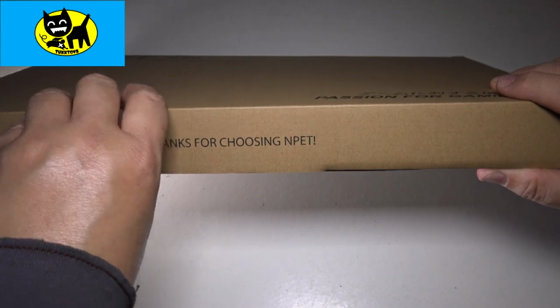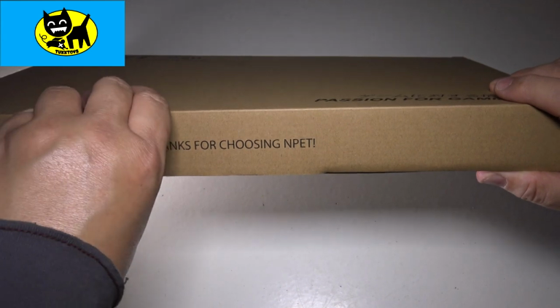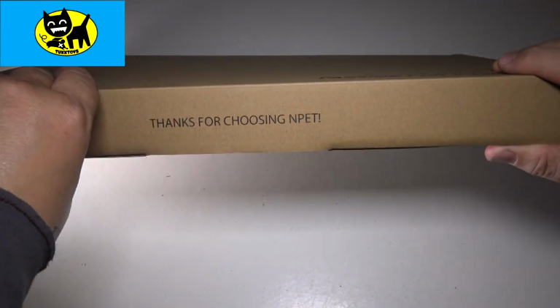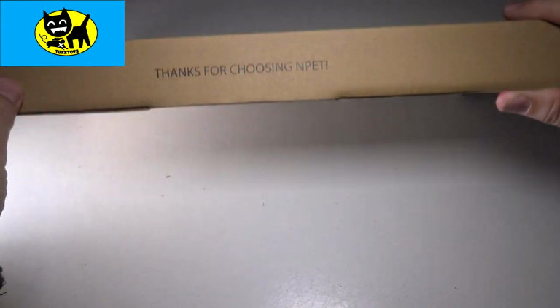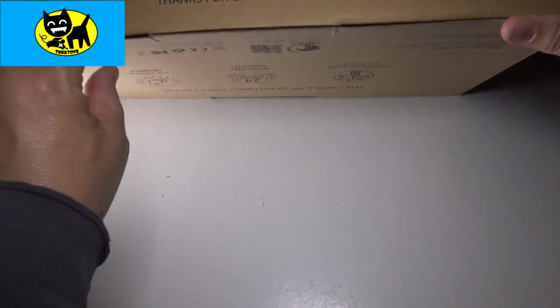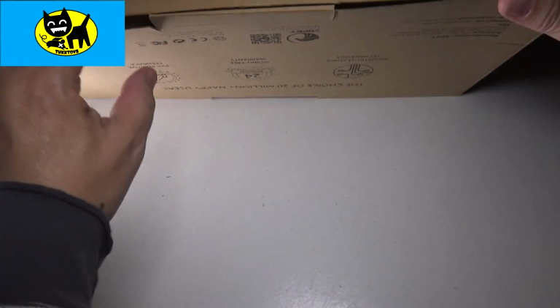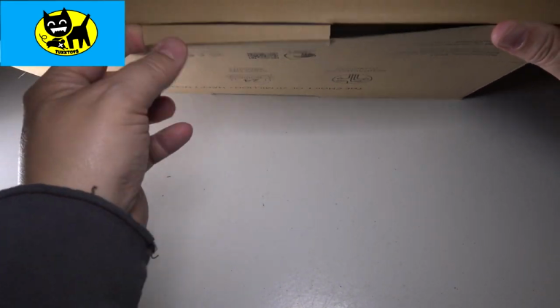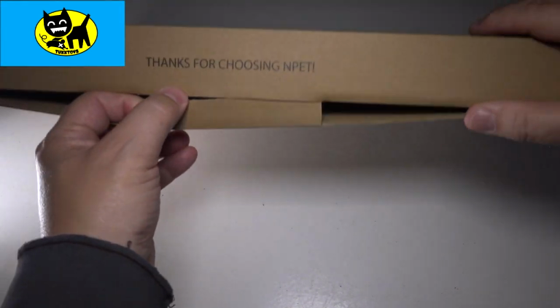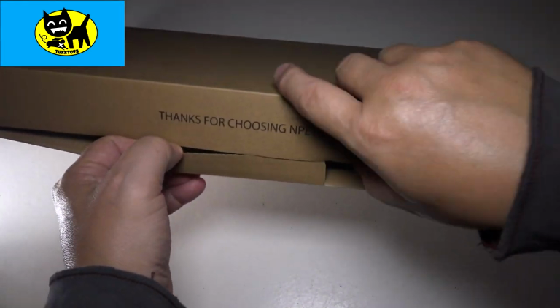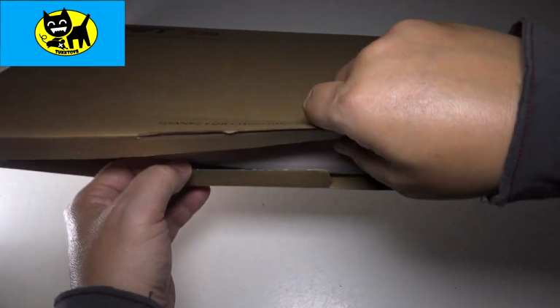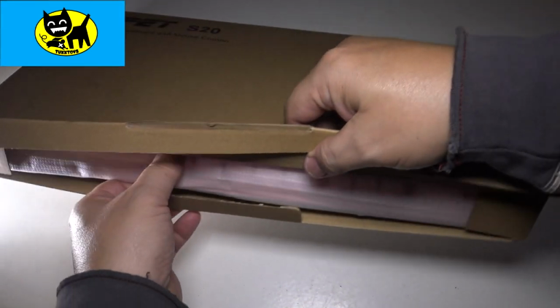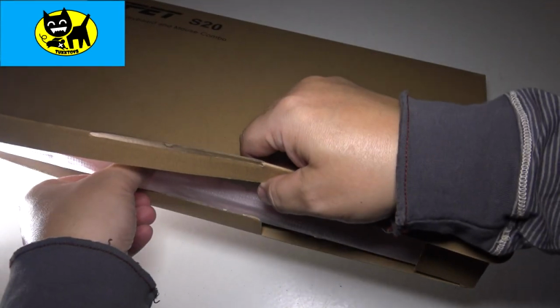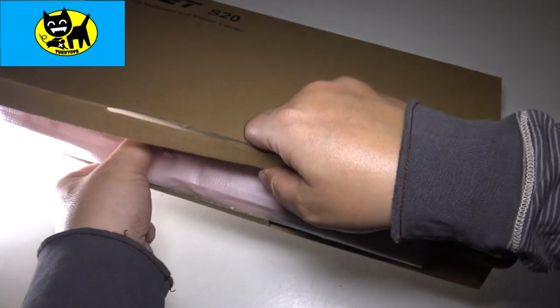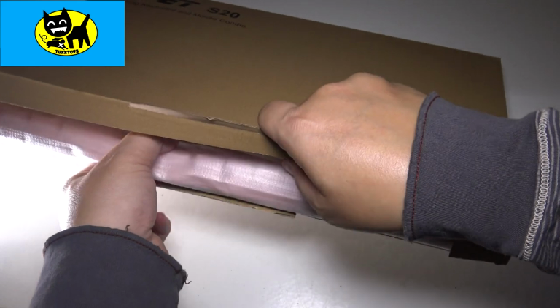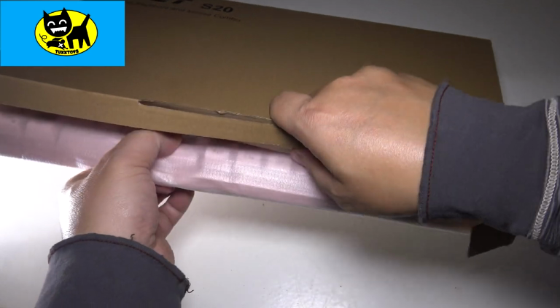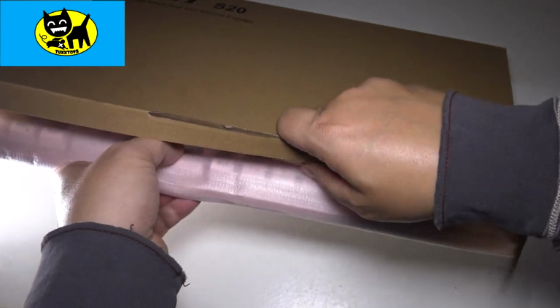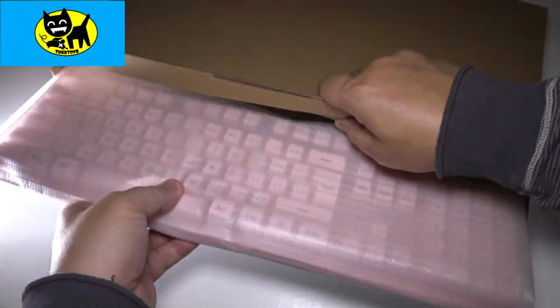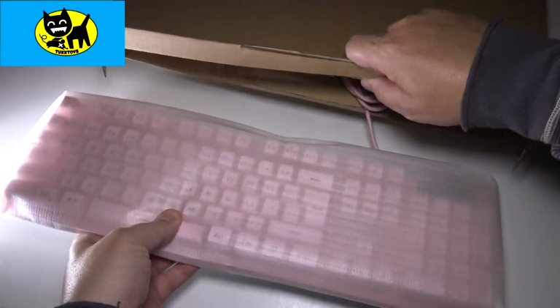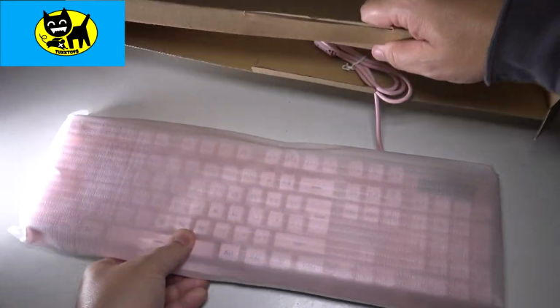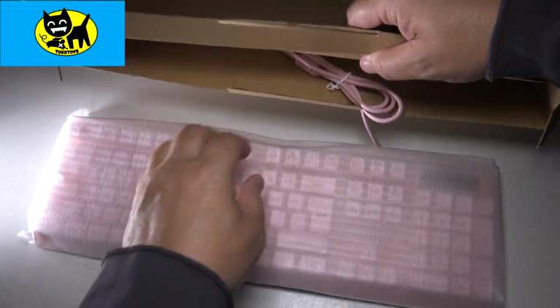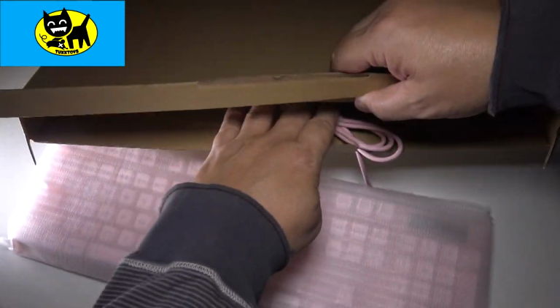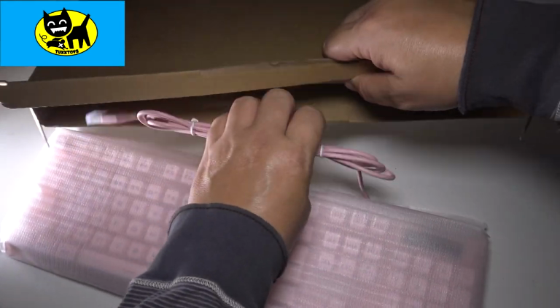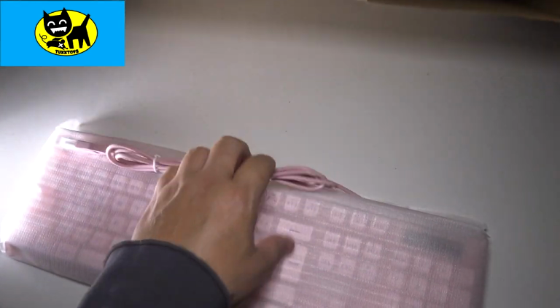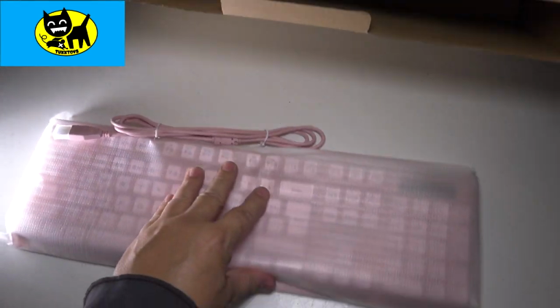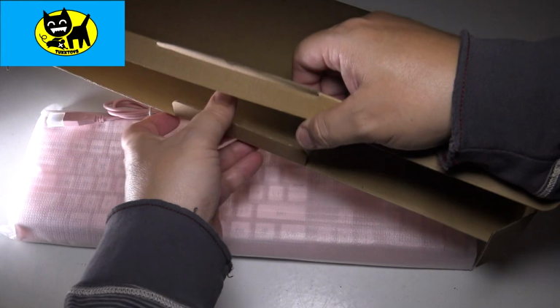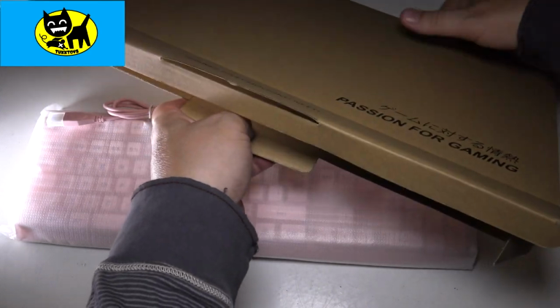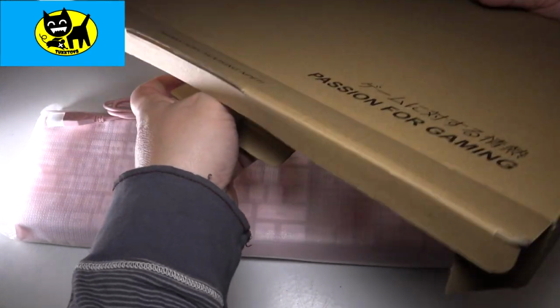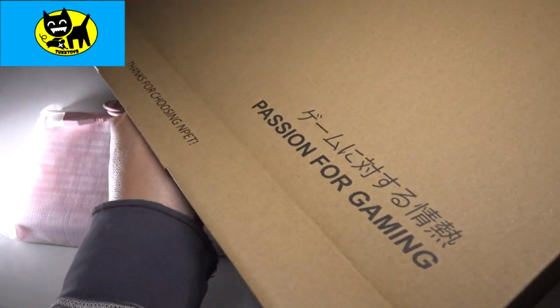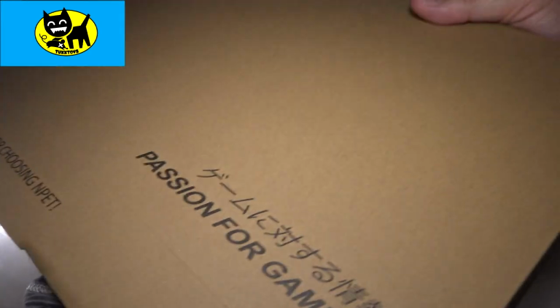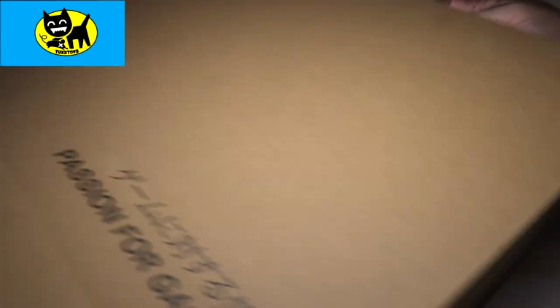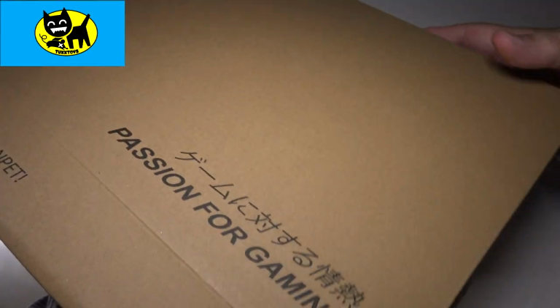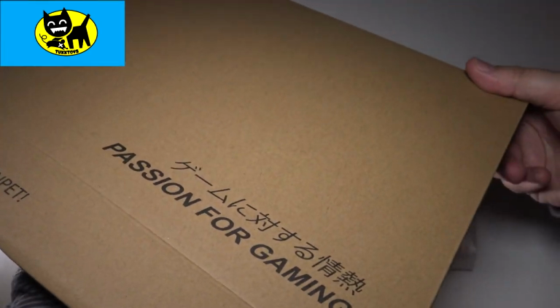Let's check it out. Let's go ahead and open the box here and pull this out. Oh my gosh, look at that — pink! That is awesome.